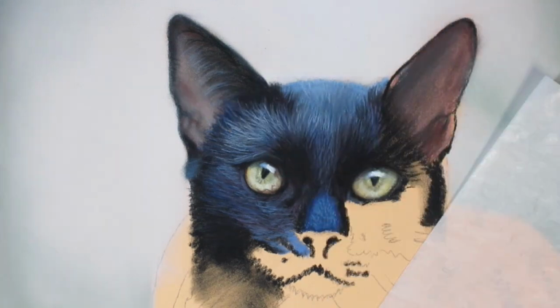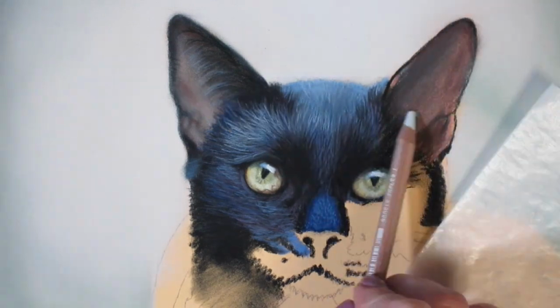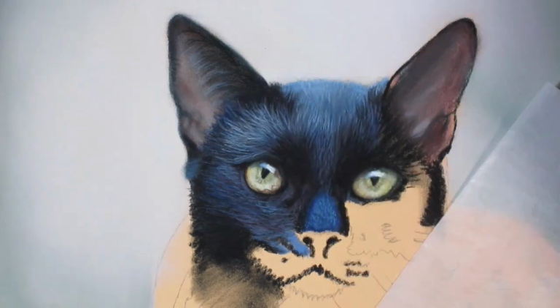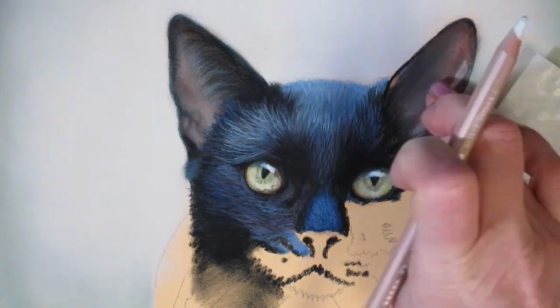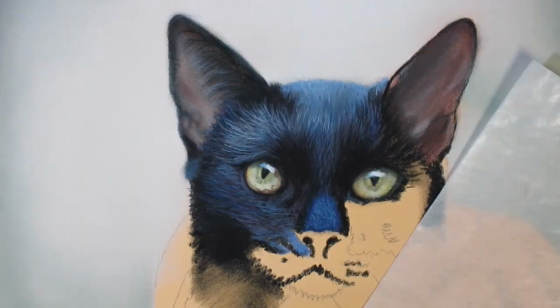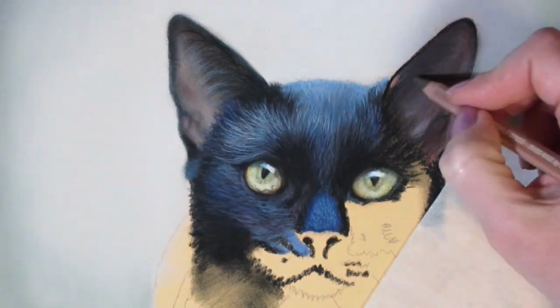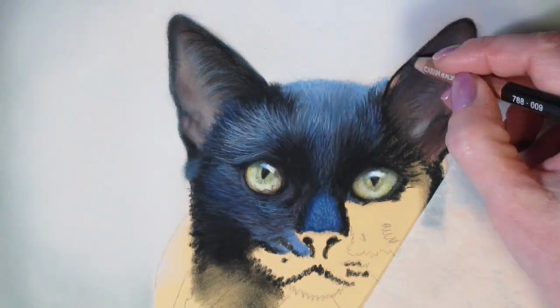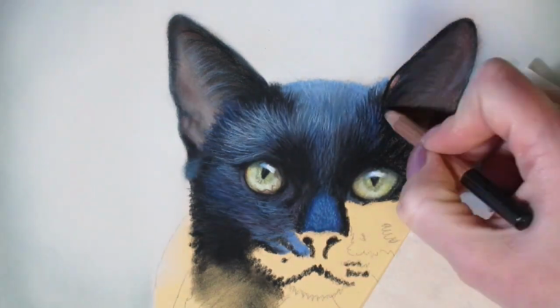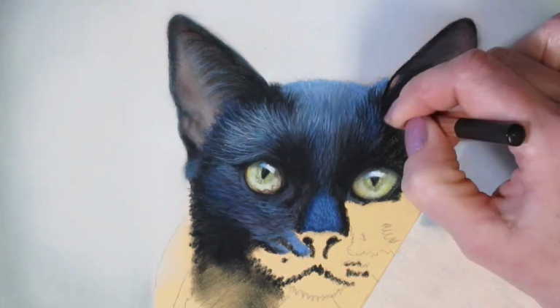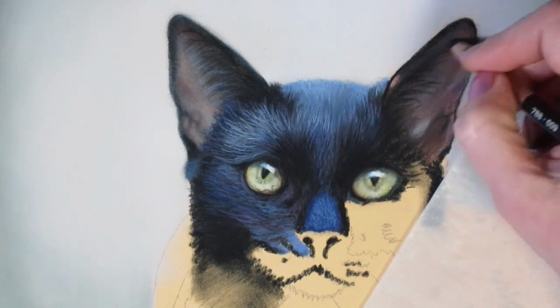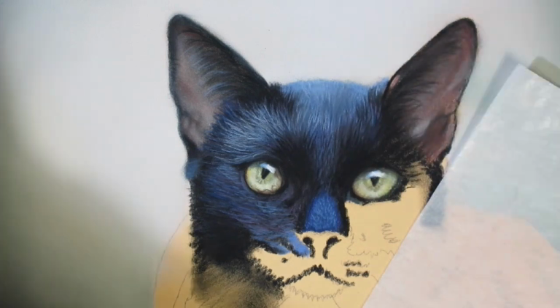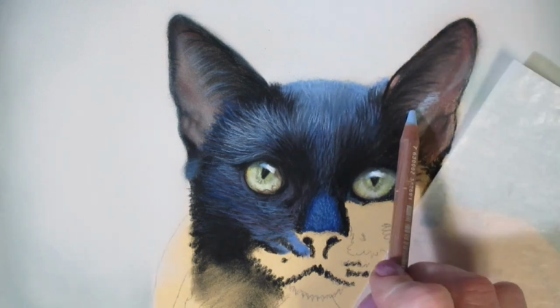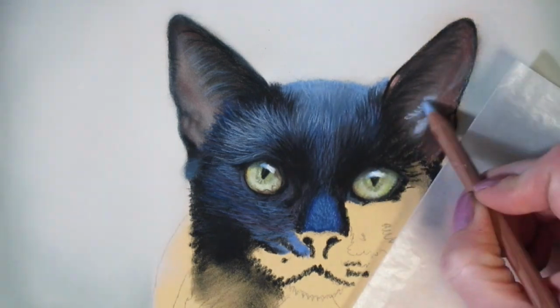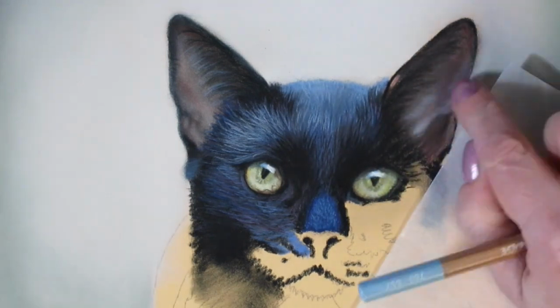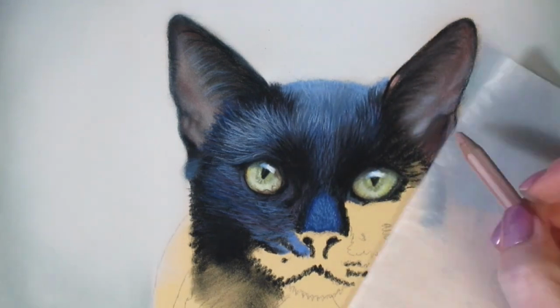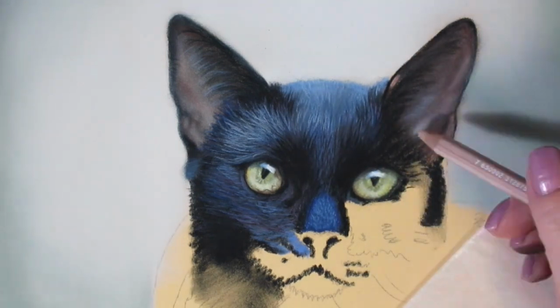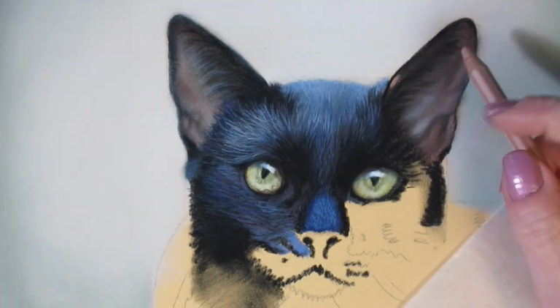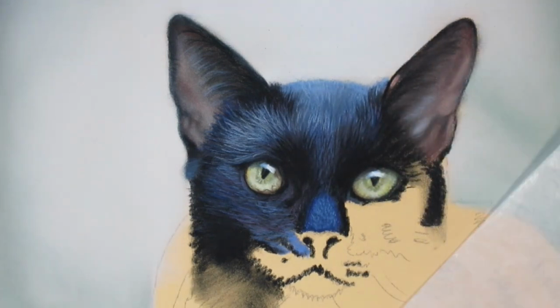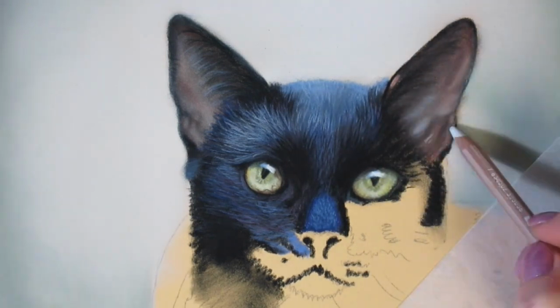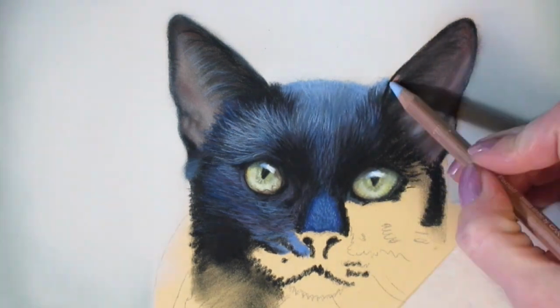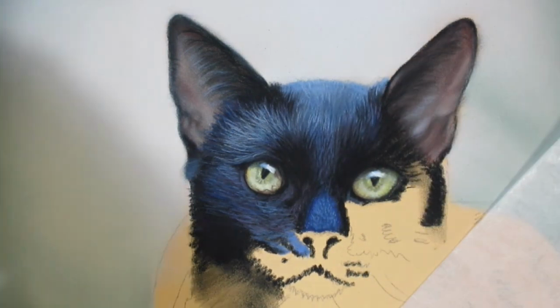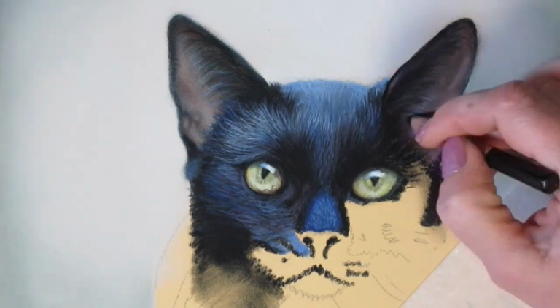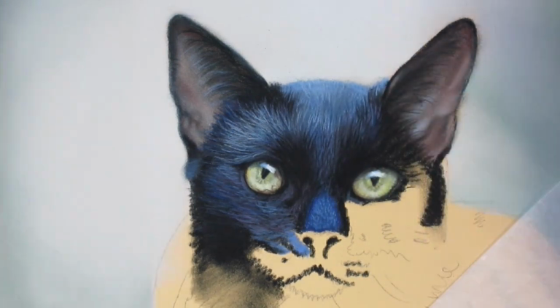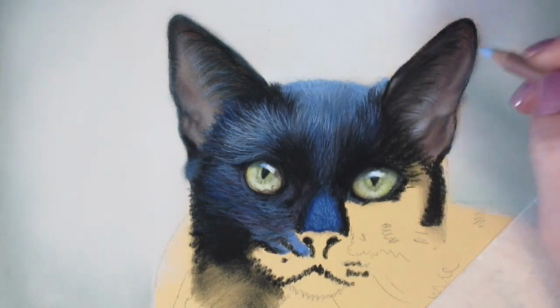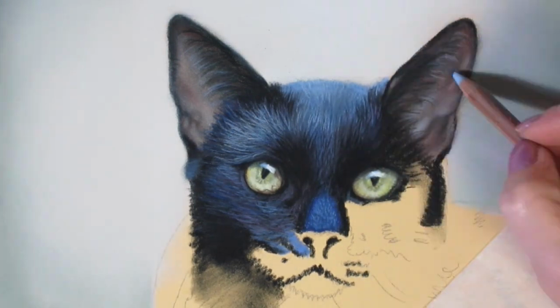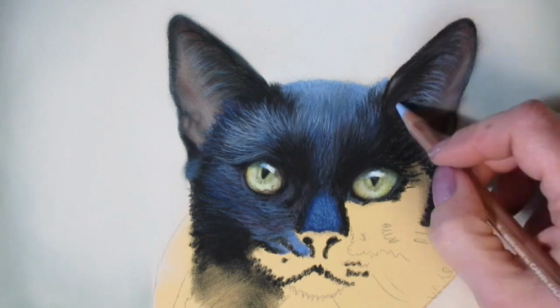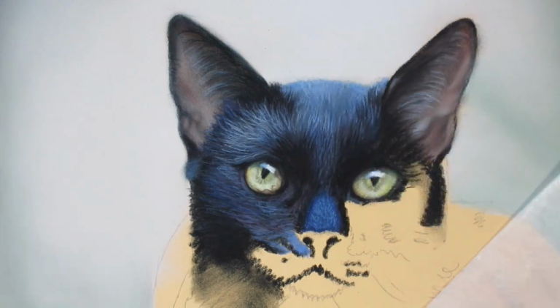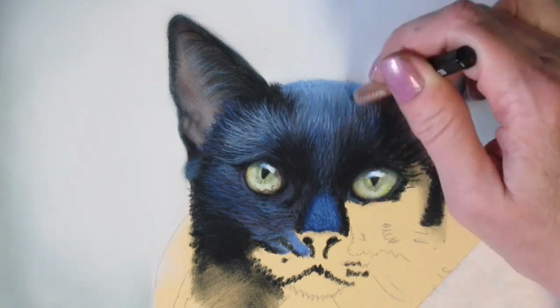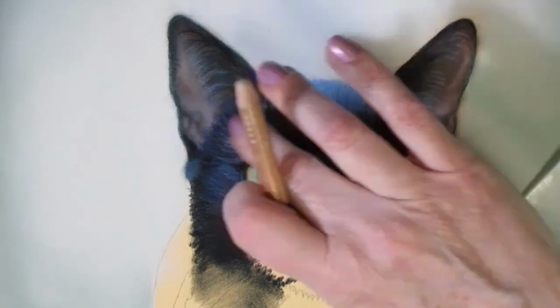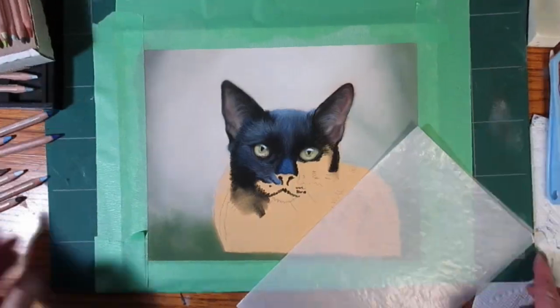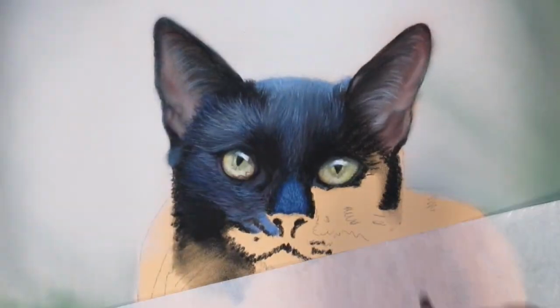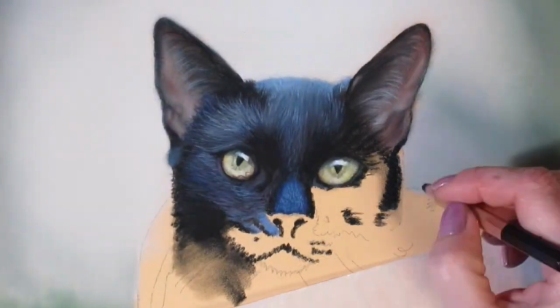When you really examine black fur, depending on the reference photo you're working from, you might see browns, reds, greens, blues, purples, grays — all kinds of different colors.